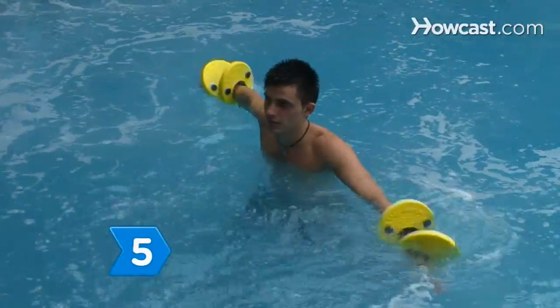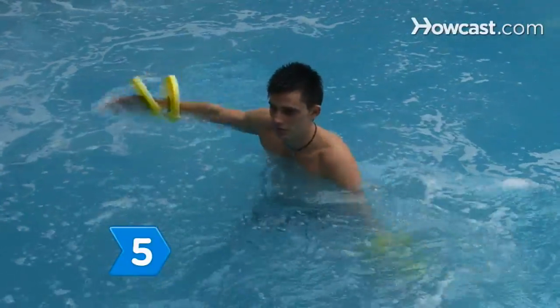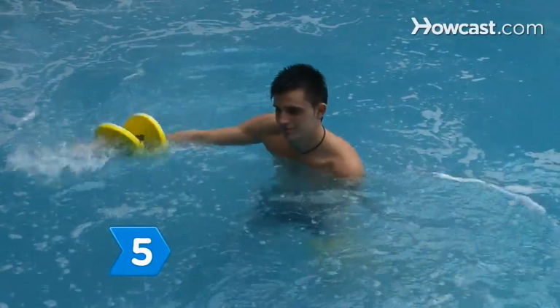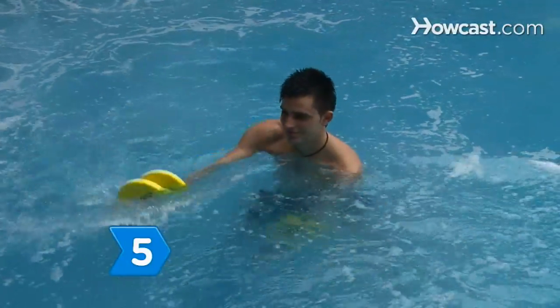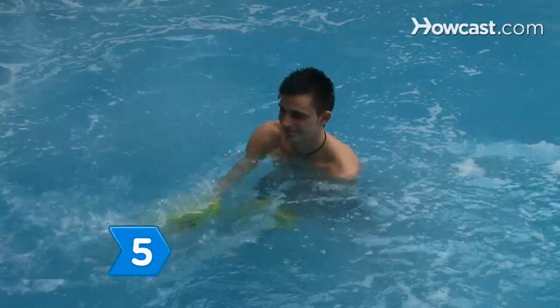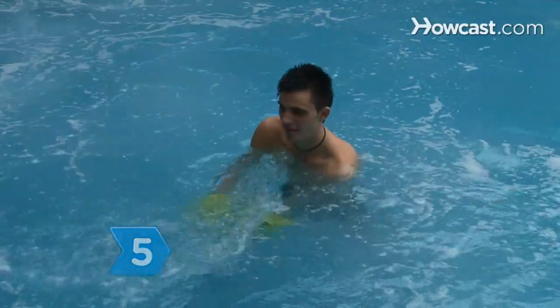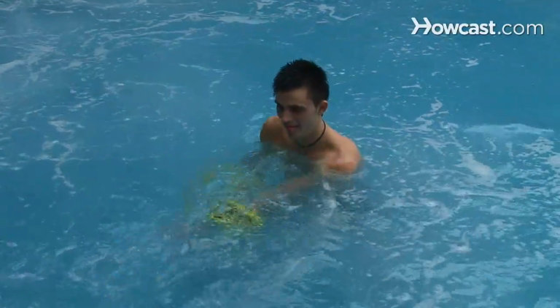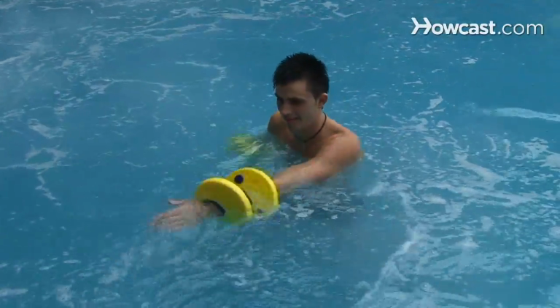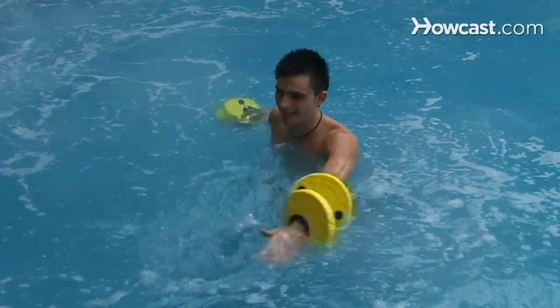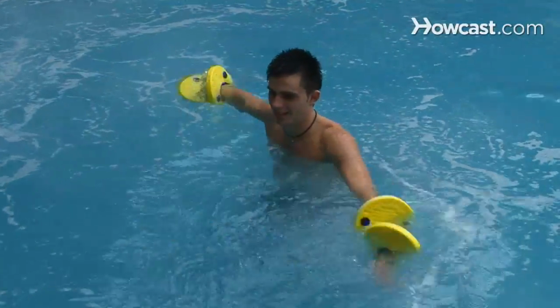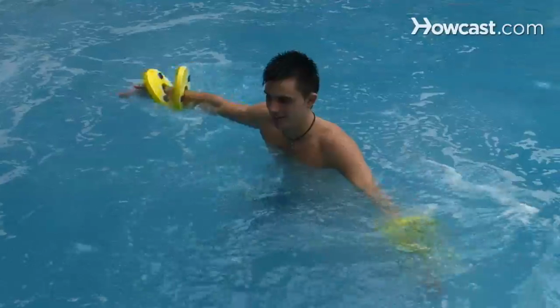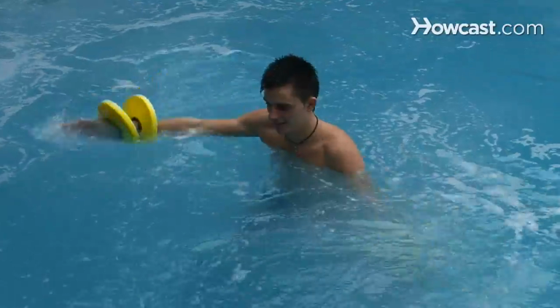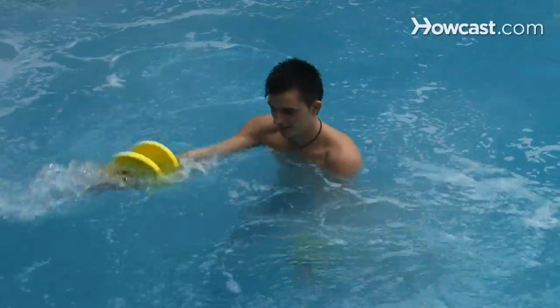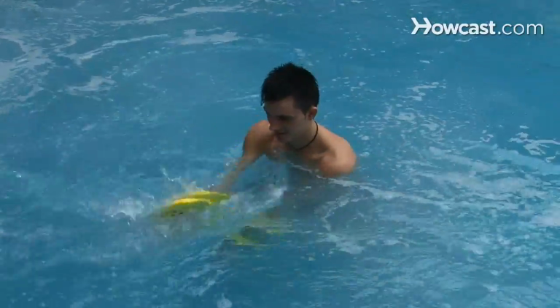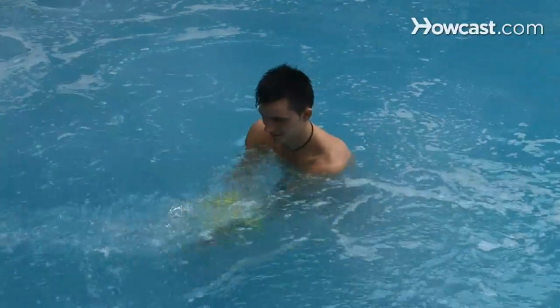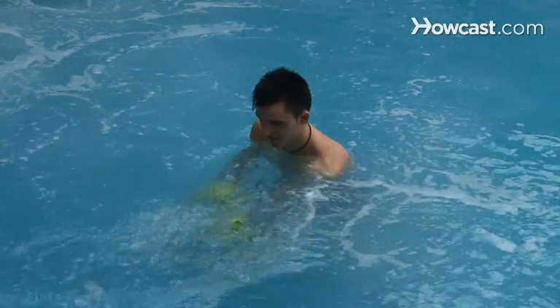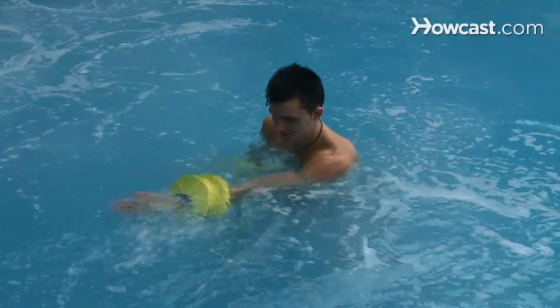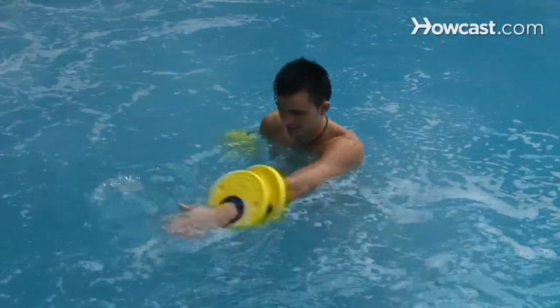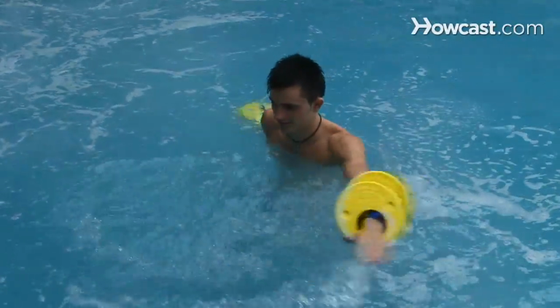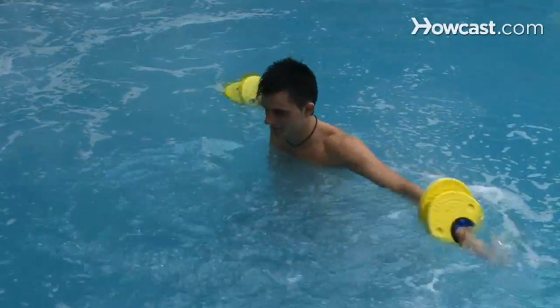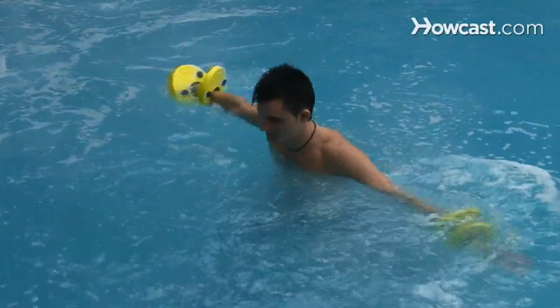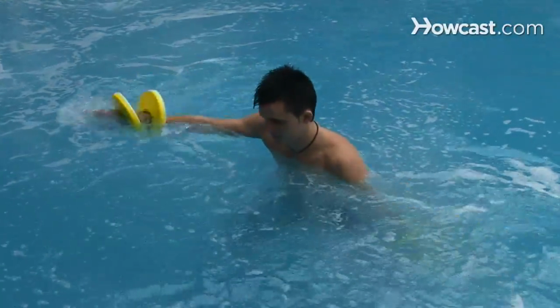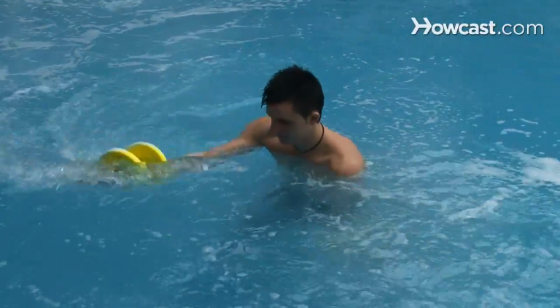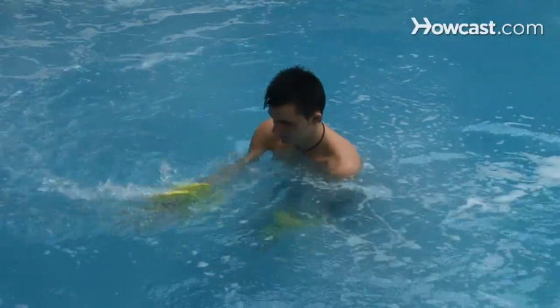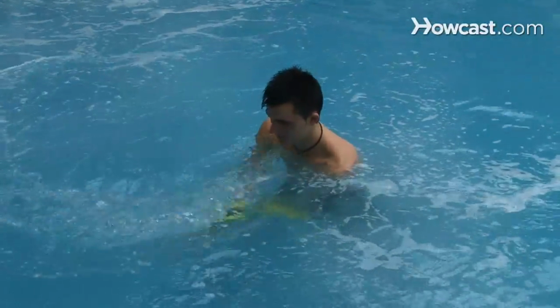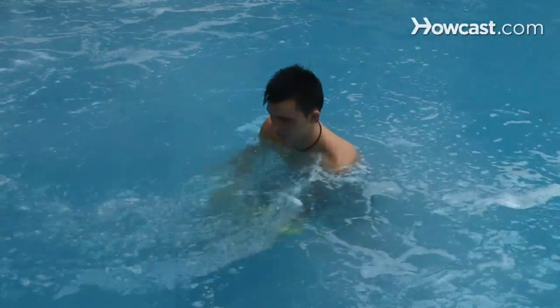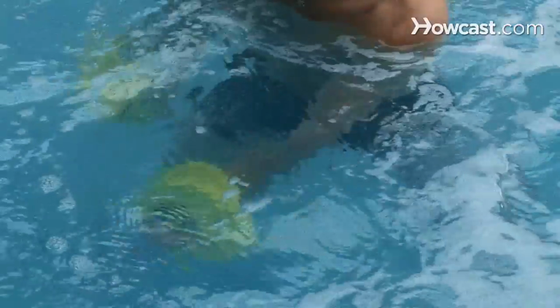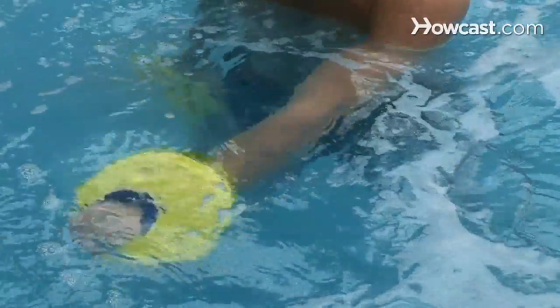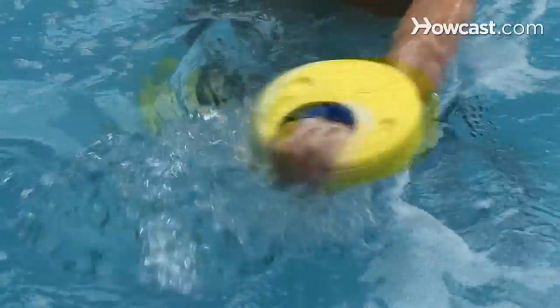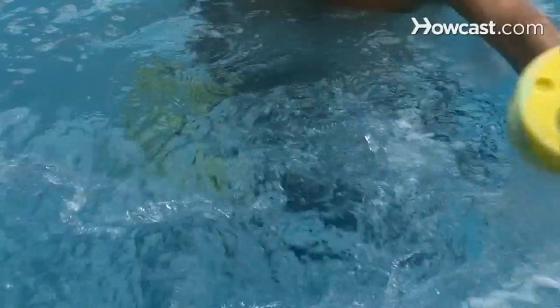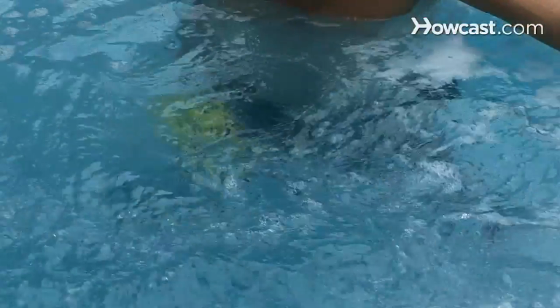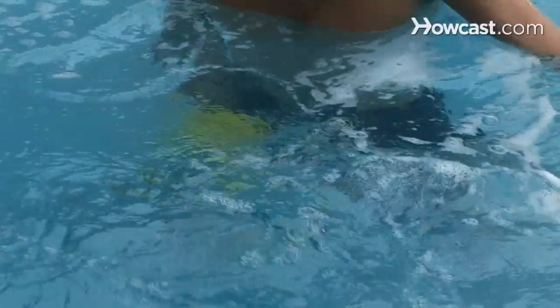Step 5. Stand in chest-deep water and hold one float down with both hands in front. Make clockwise and counterclockwise motions in a figure eight to strengthen your arms, legs, shoulders, and thighs.